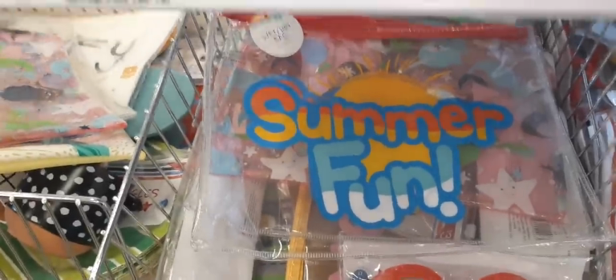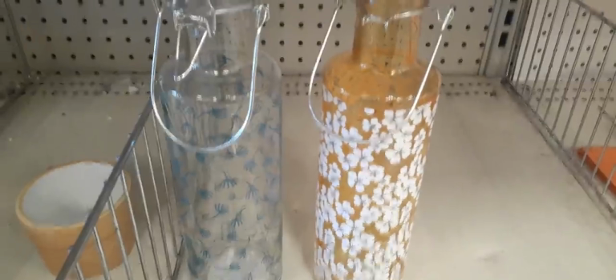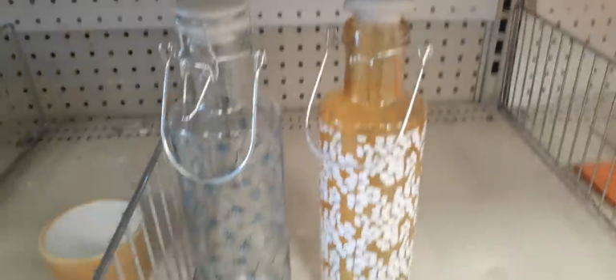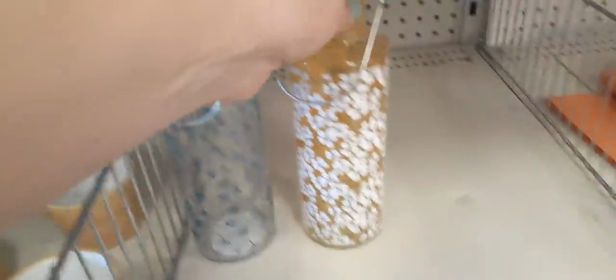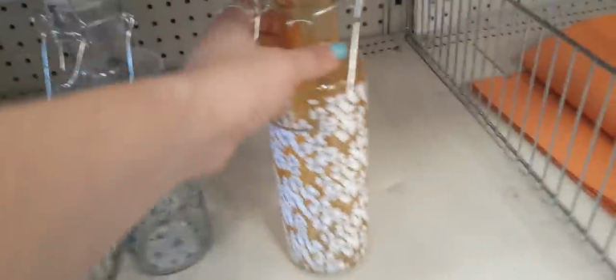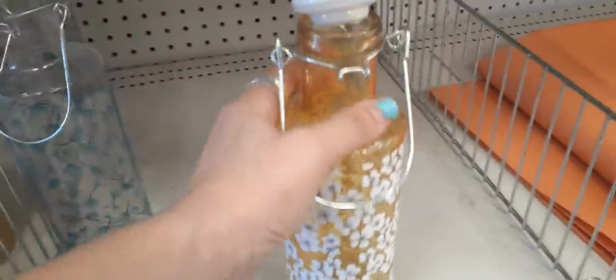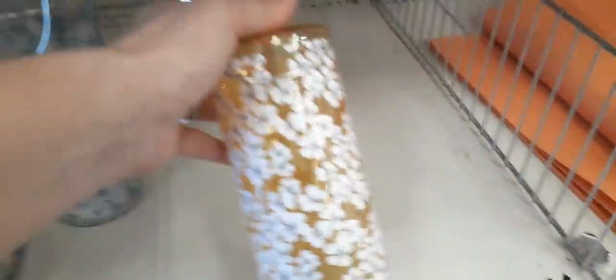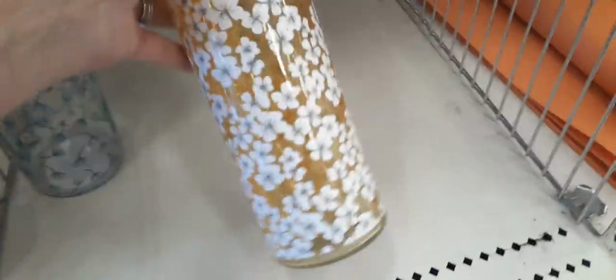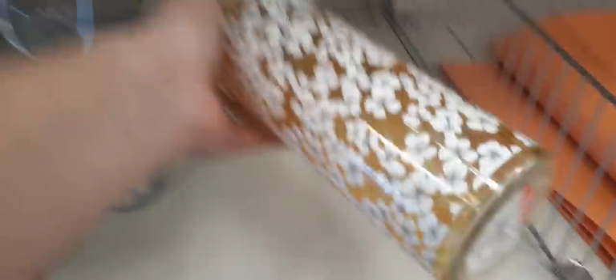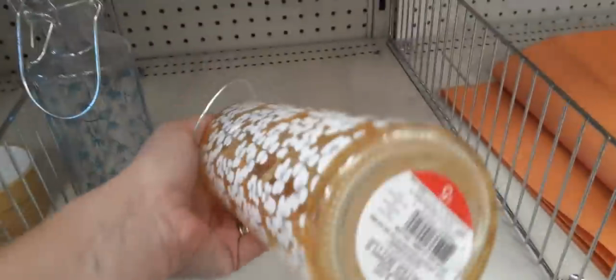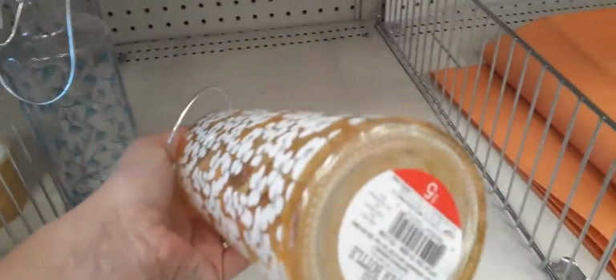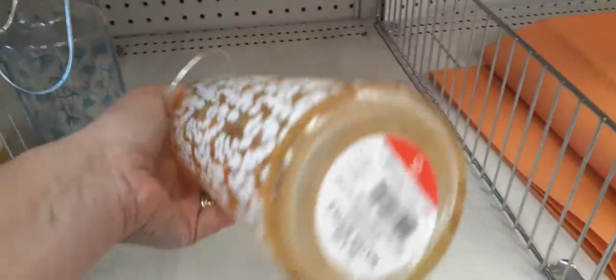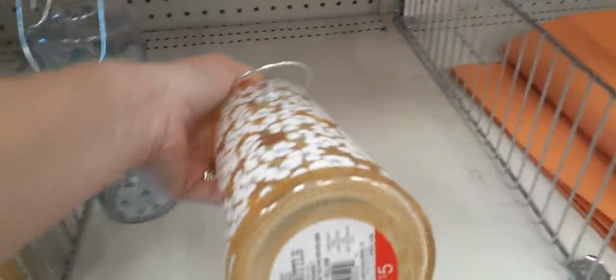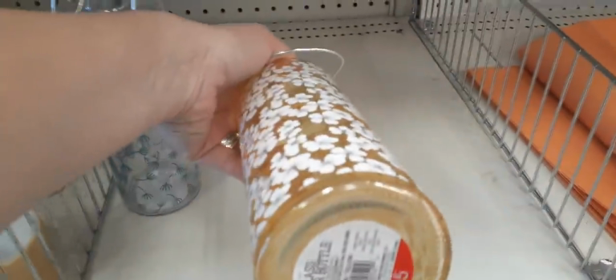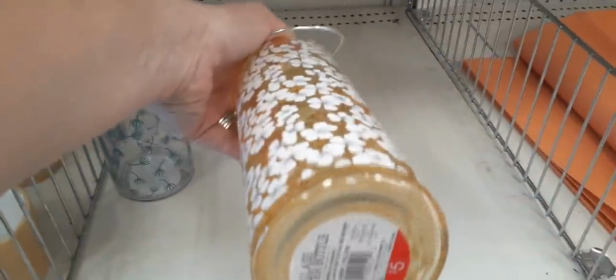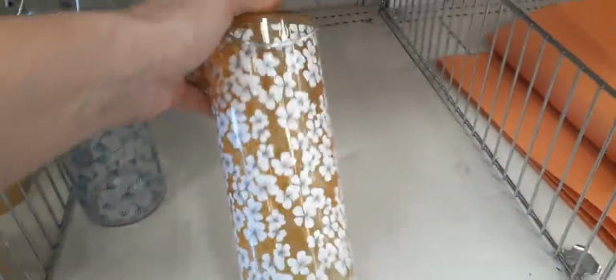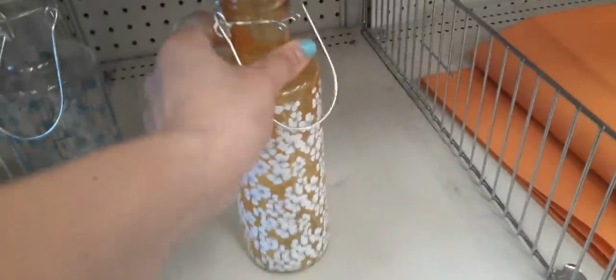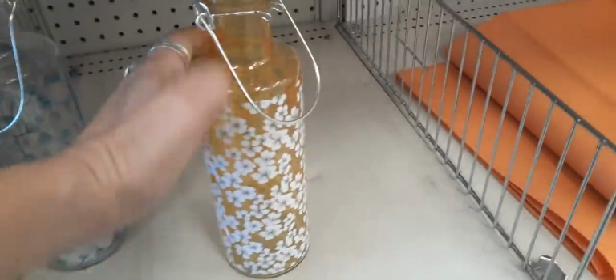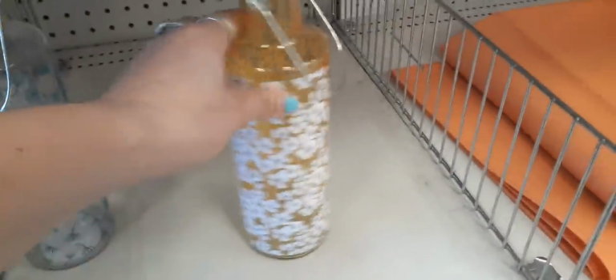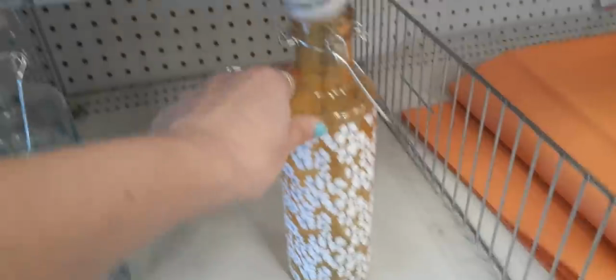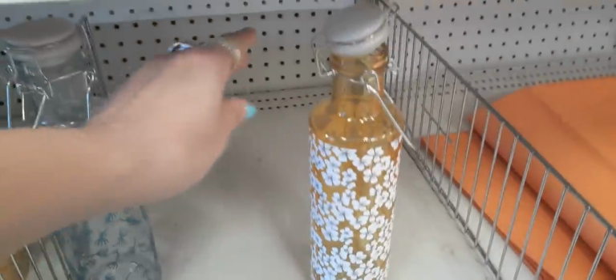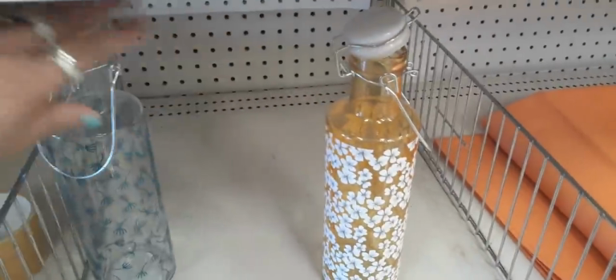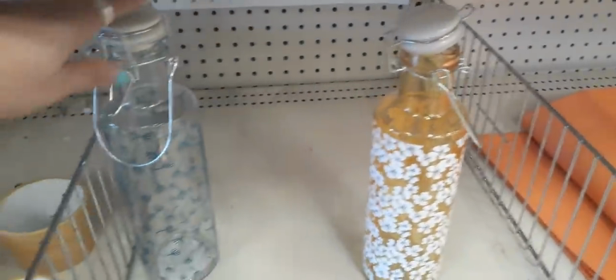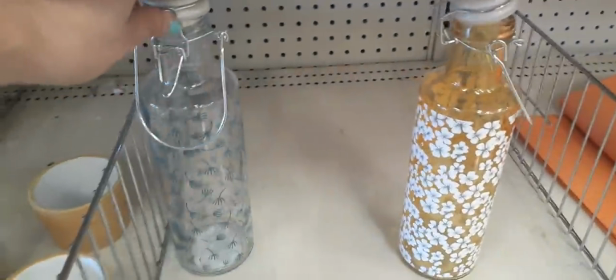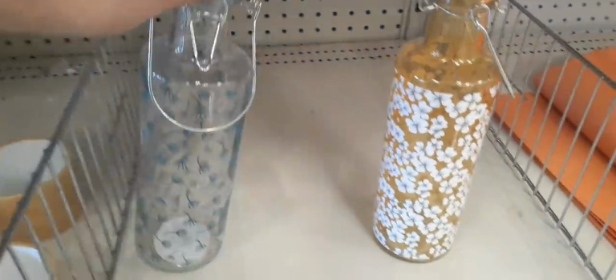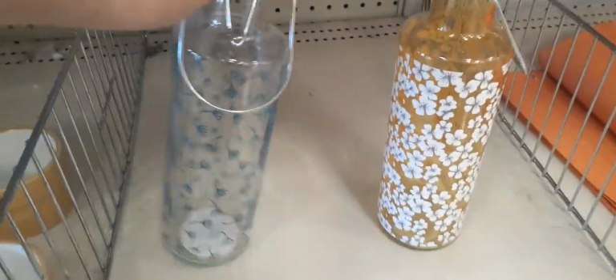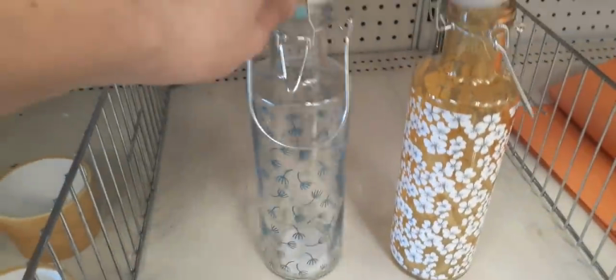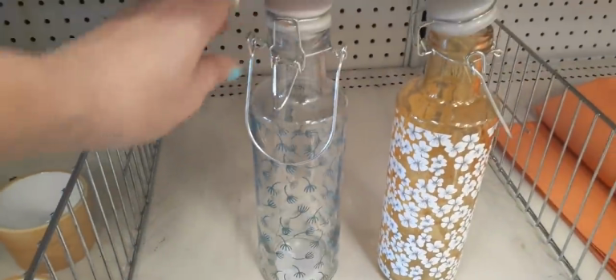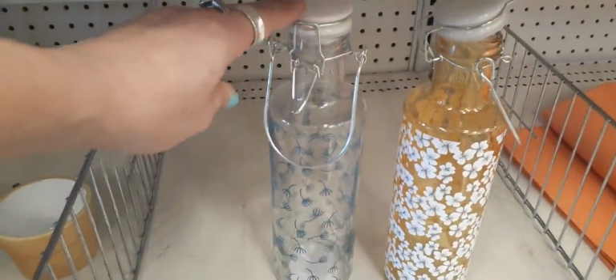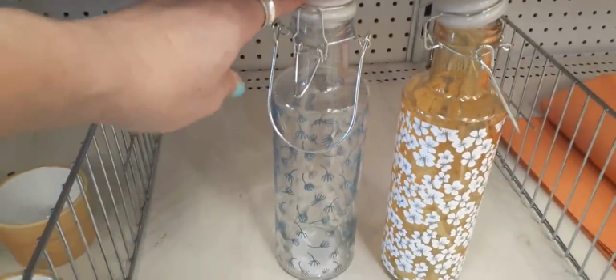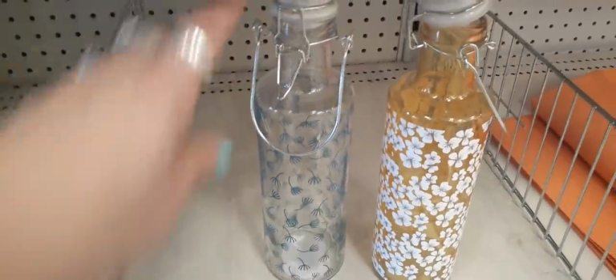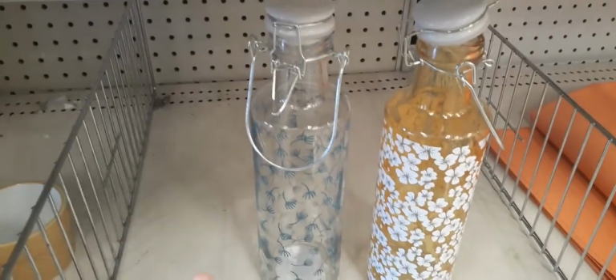They also have these cute — I love this color — glass water bottles for $5. Perfect for Mother's Day. And they also have it in this pattern as well.